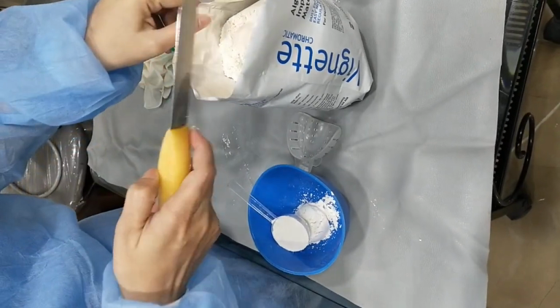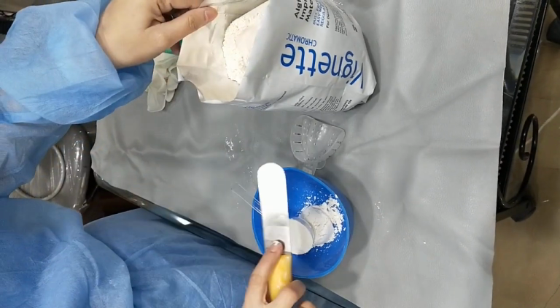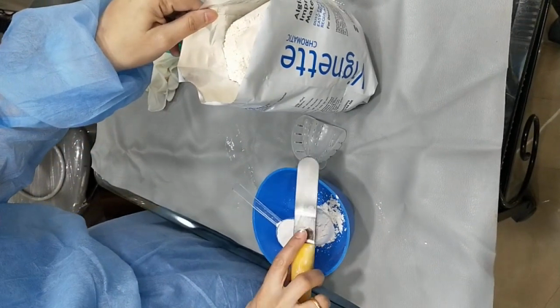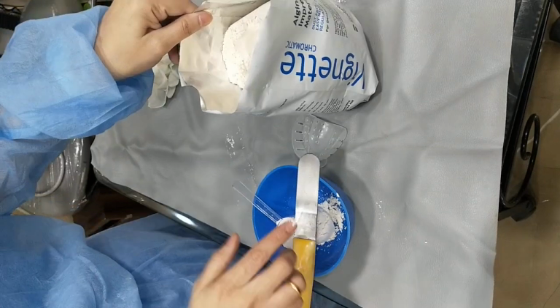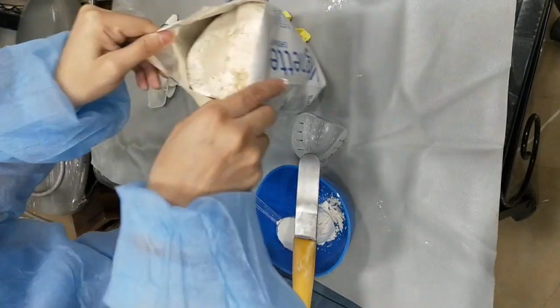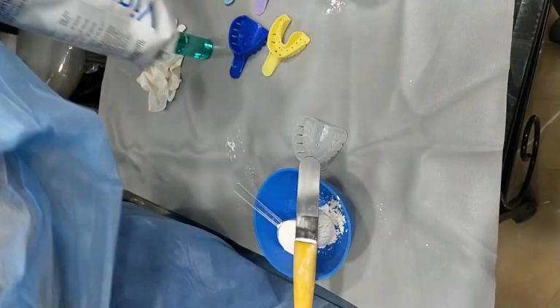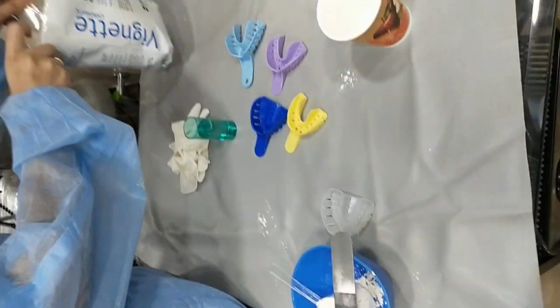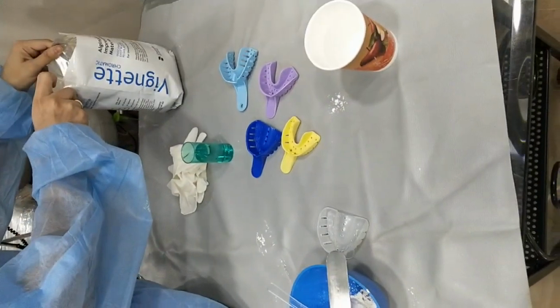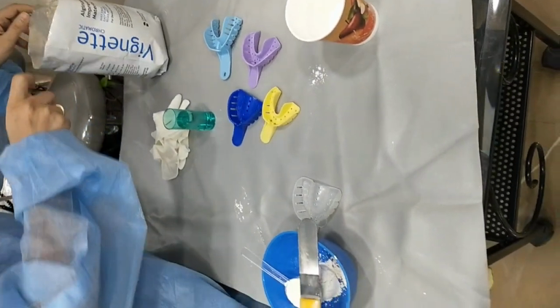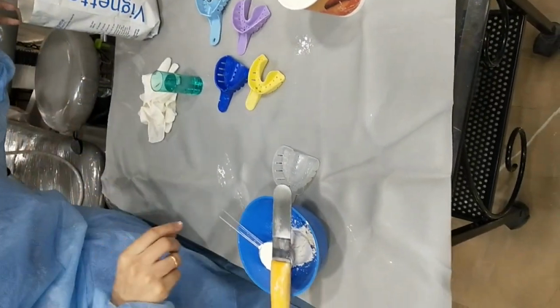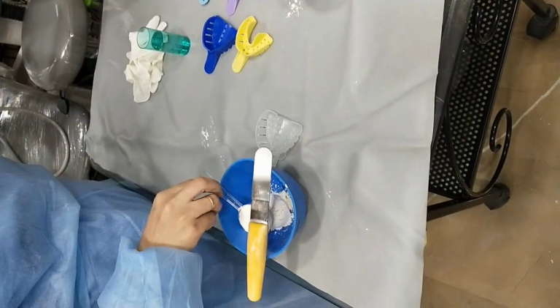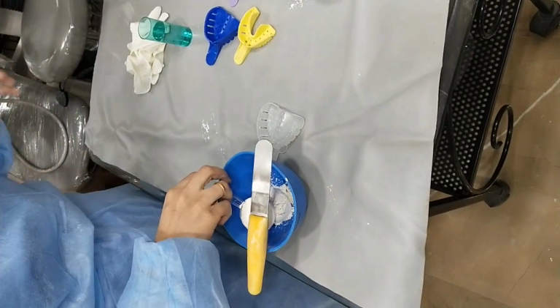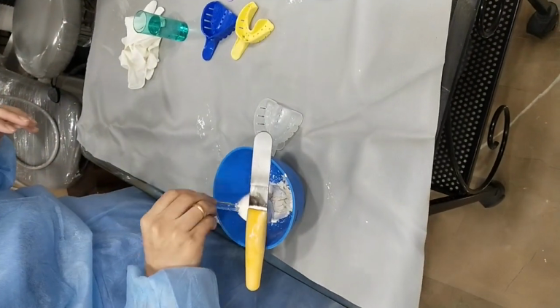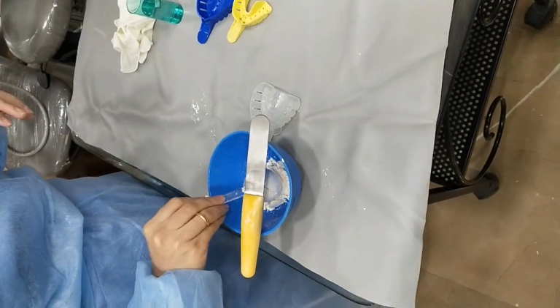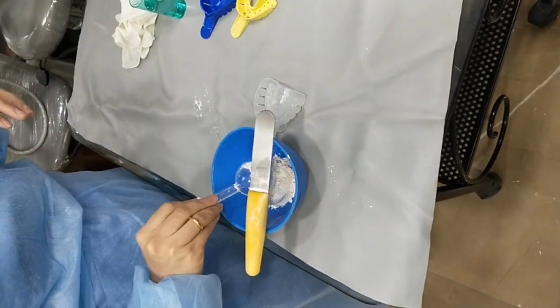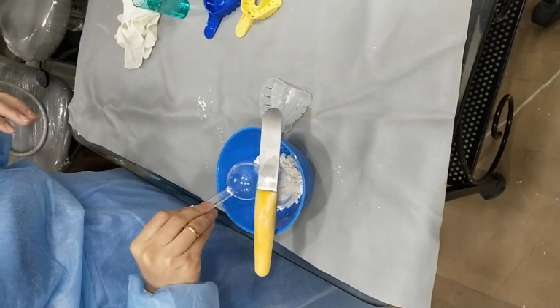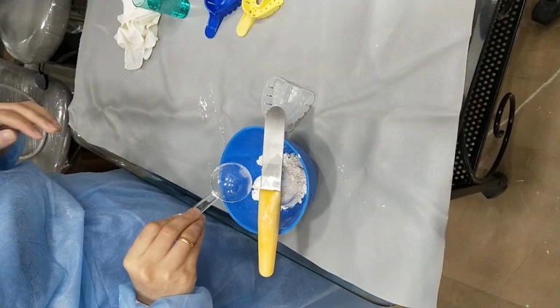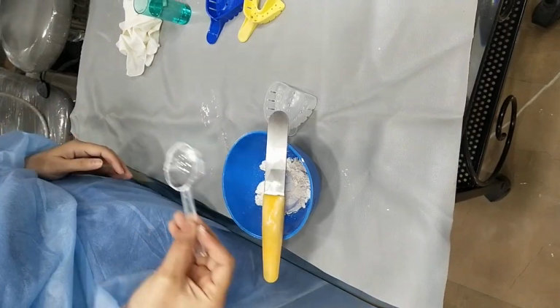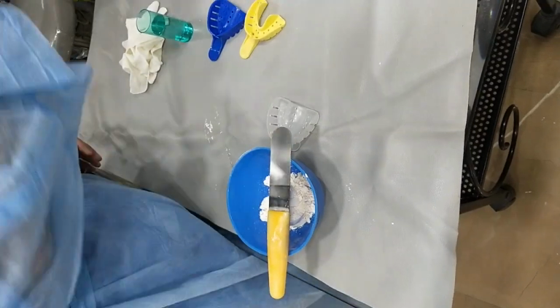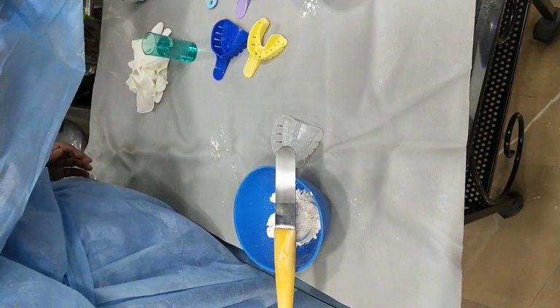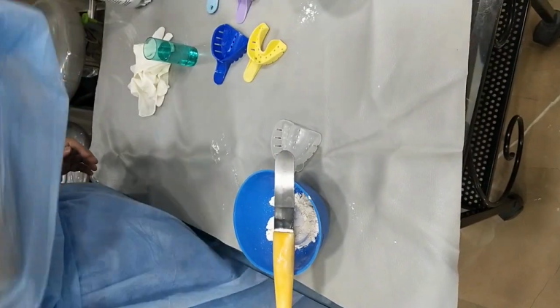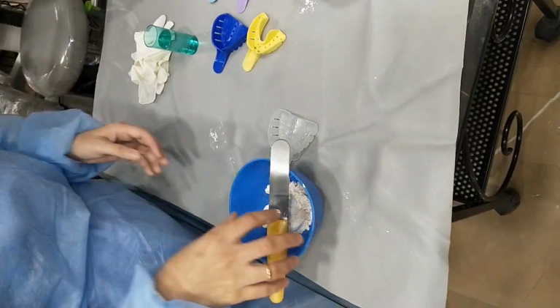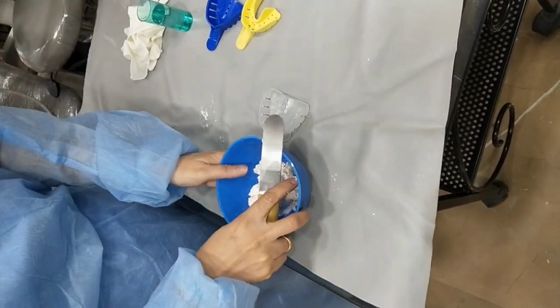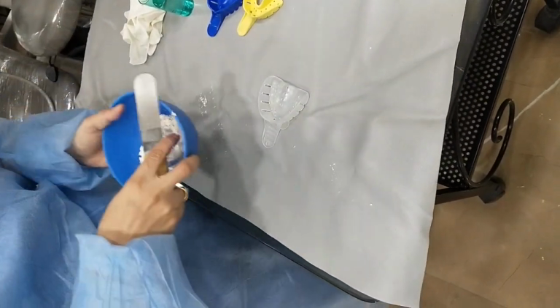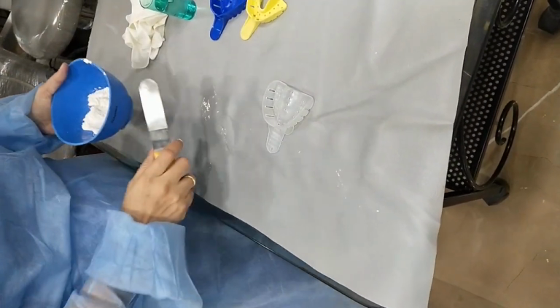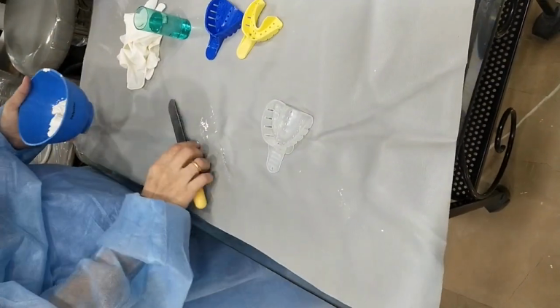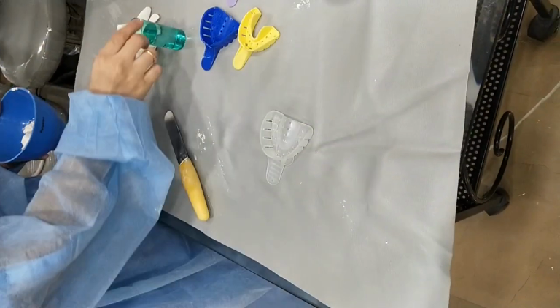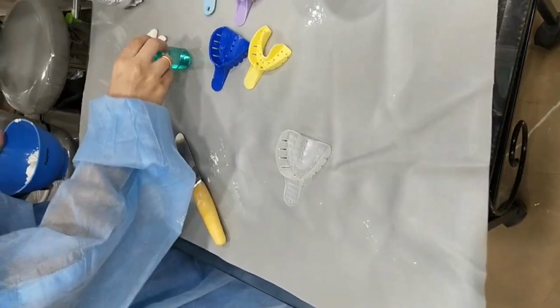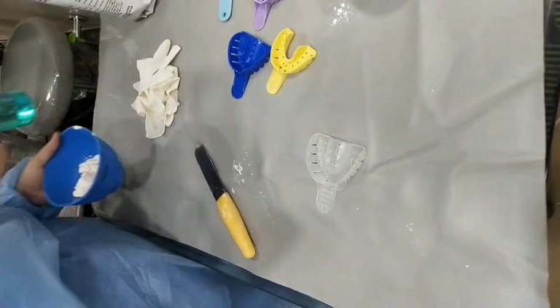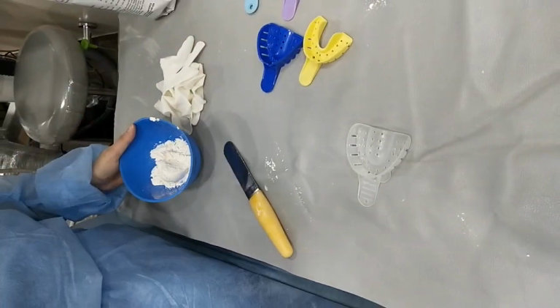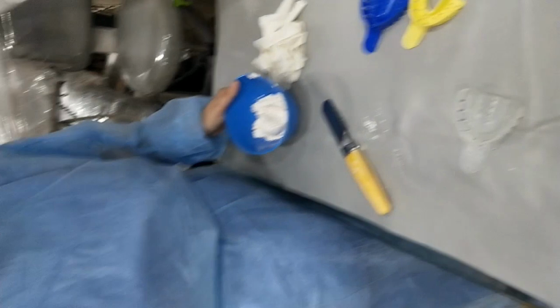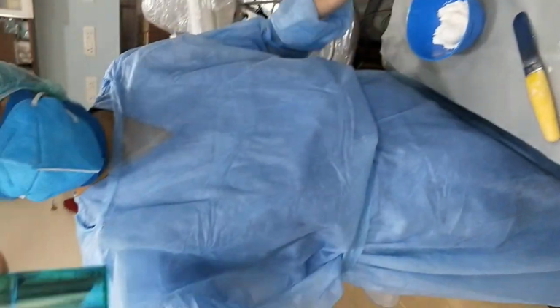So, as we spoke about the ratio earlier, we are going to take the water up to the second marking, that is, the lower second marking of the cylinder.